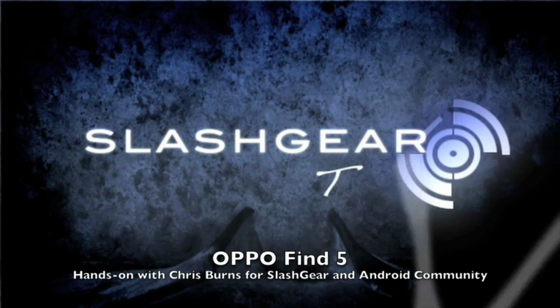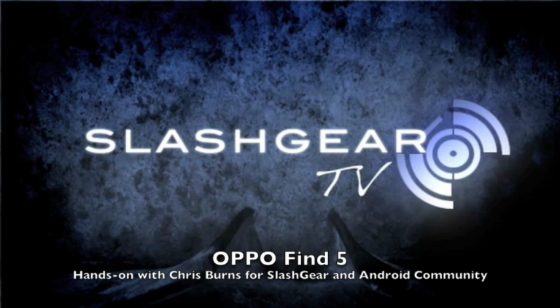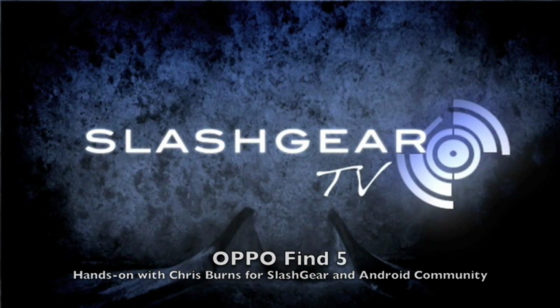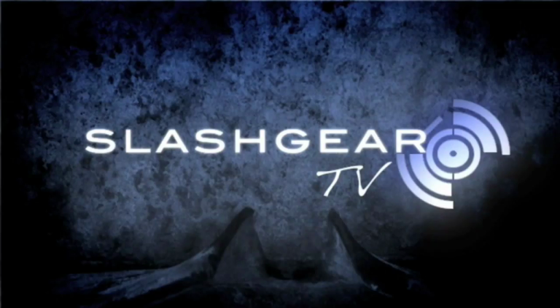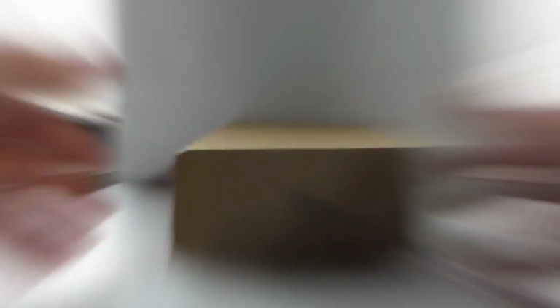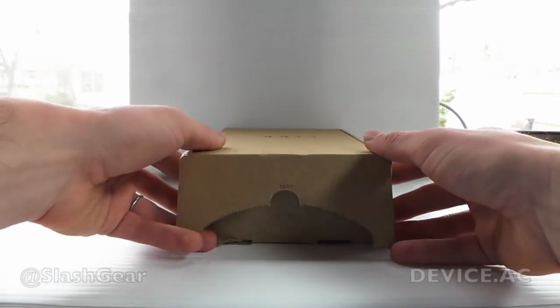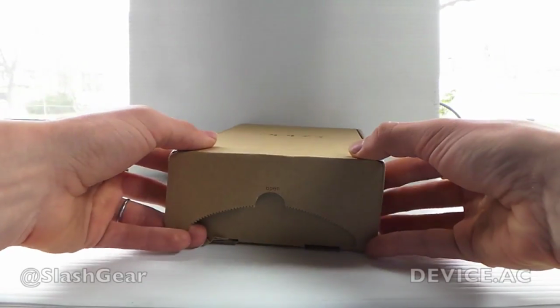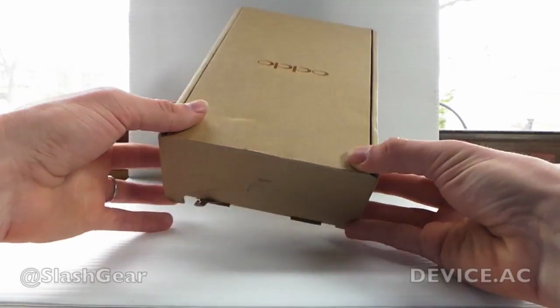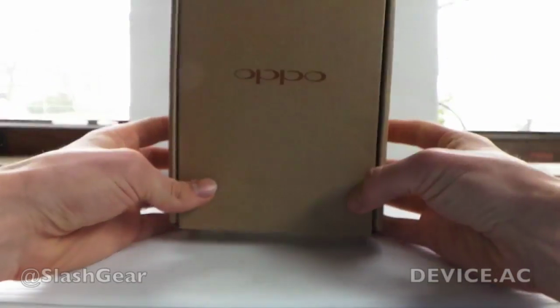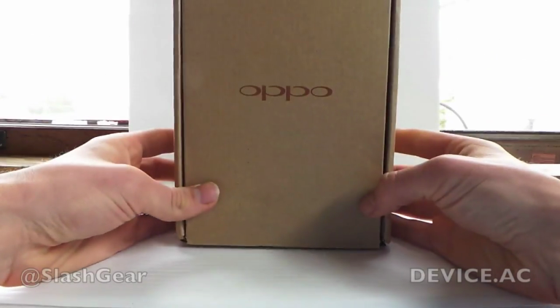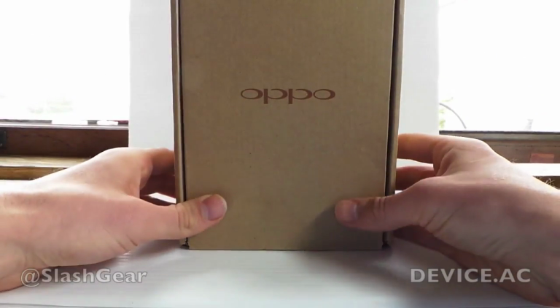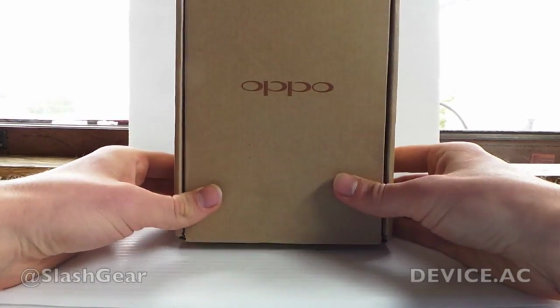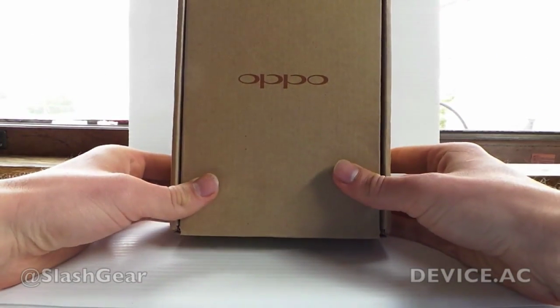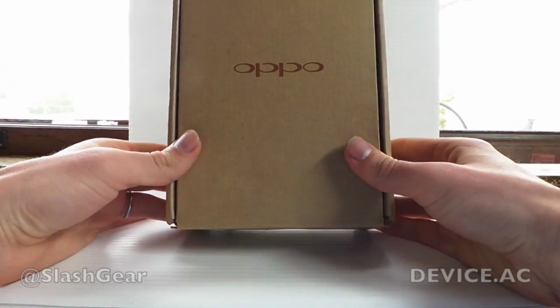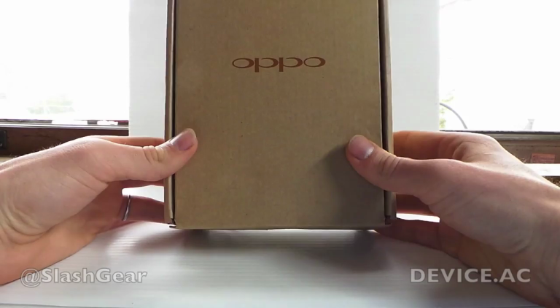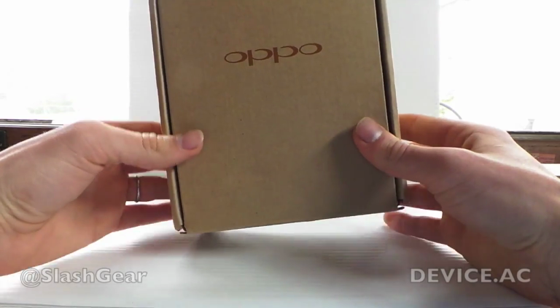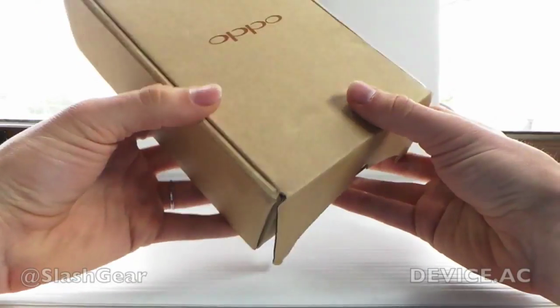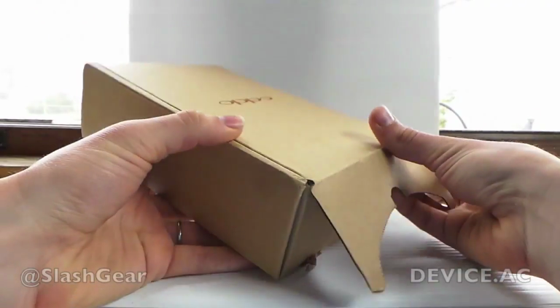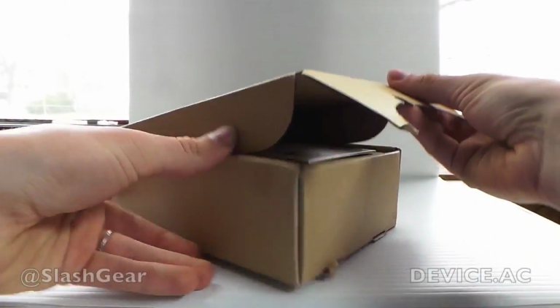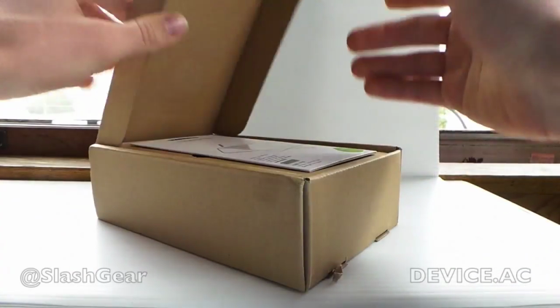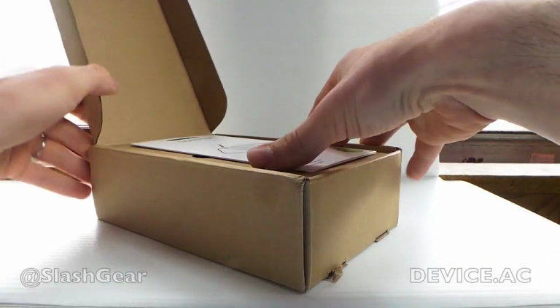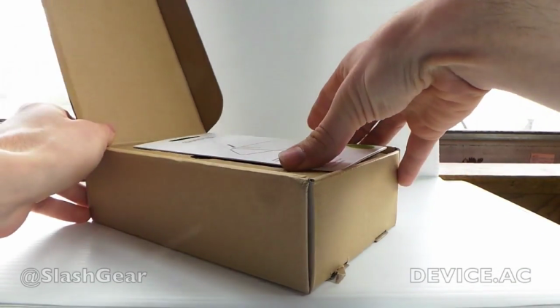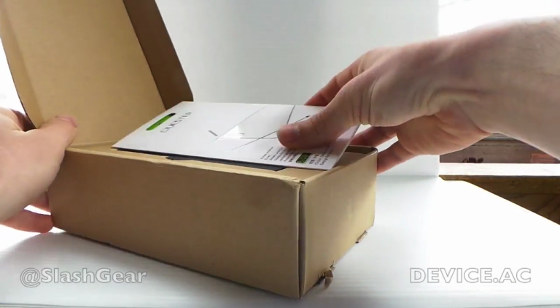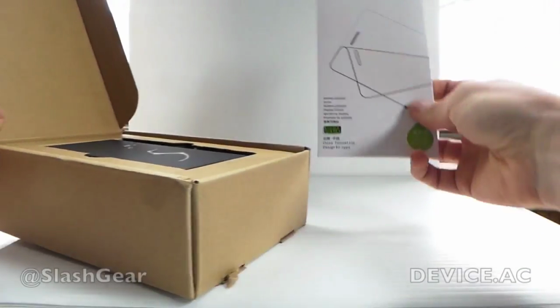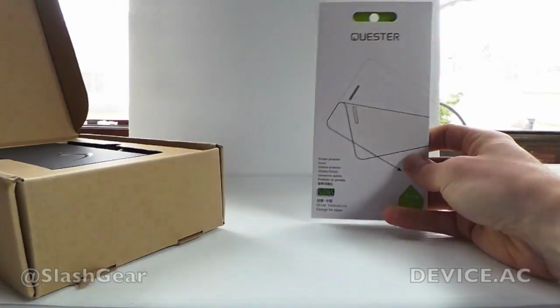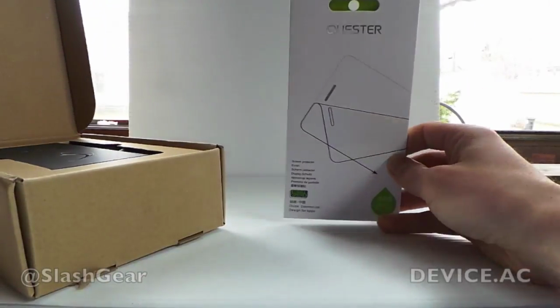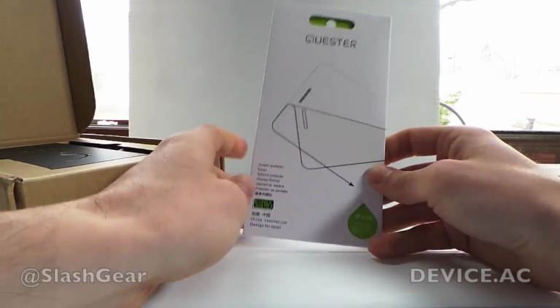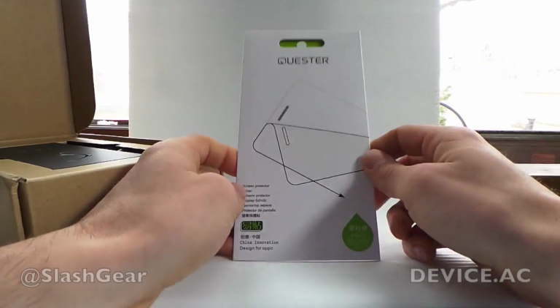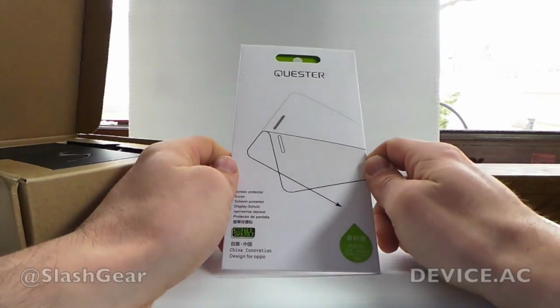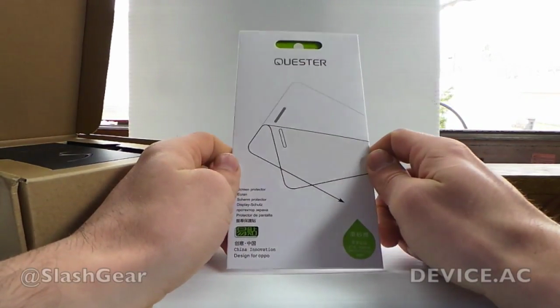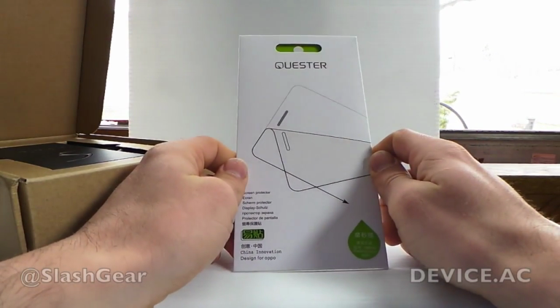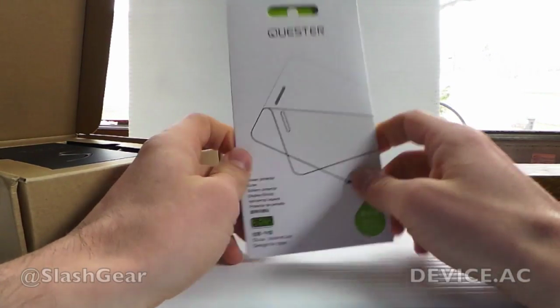Hello Roland, this is Chris Burns from Flash Gear. Today we're taking a look at a brand new device from Oppo. This is the Oppo Find 5 and it is coming out relatively soon. You'll be able to get it across the ocean — not here in the United States — but we're going to take a look at it anyway.